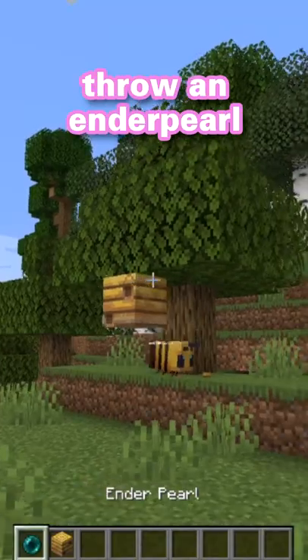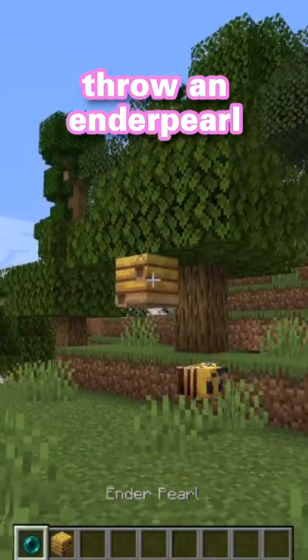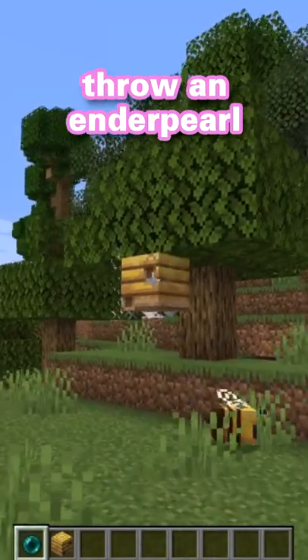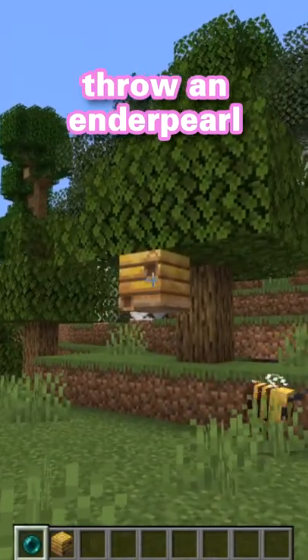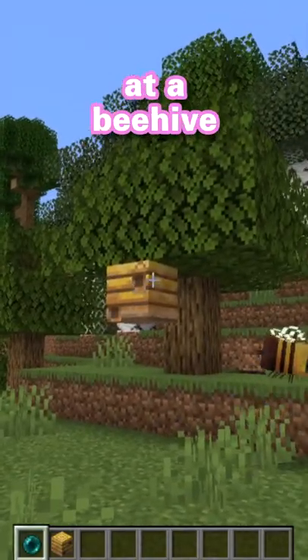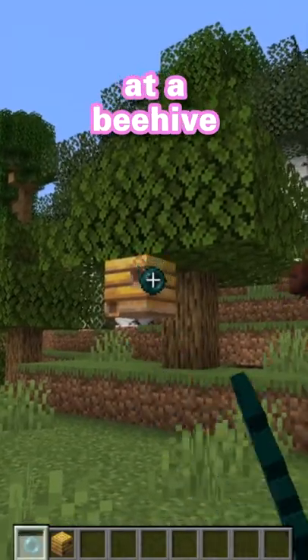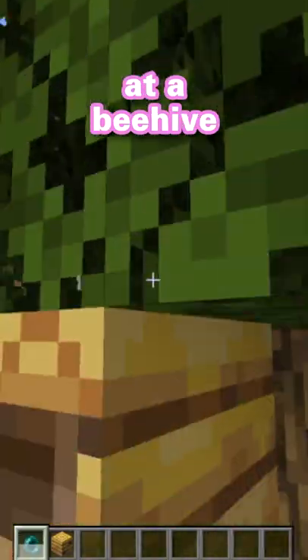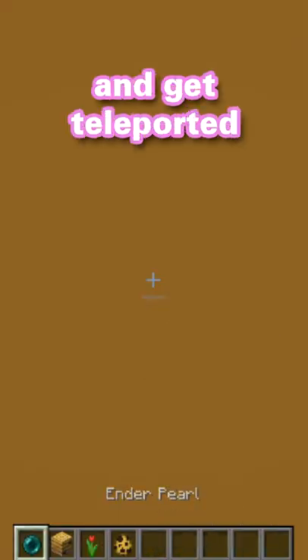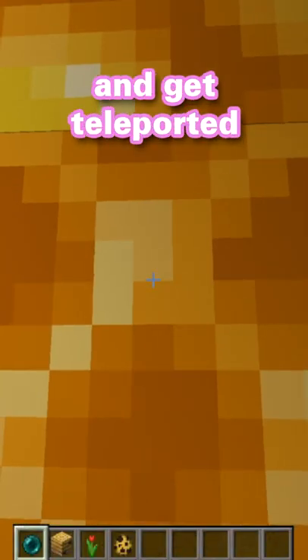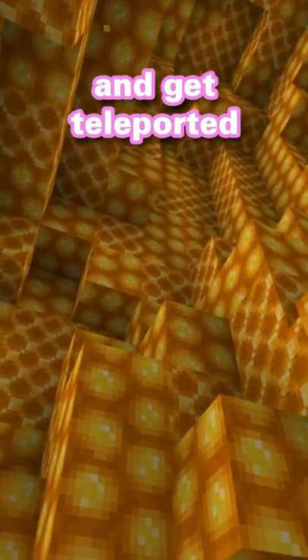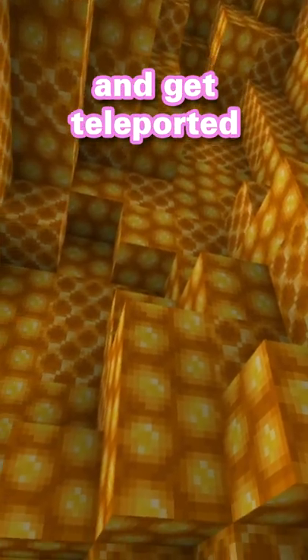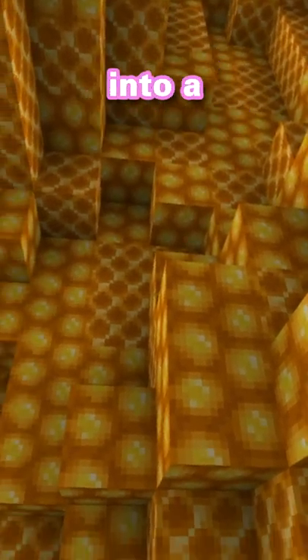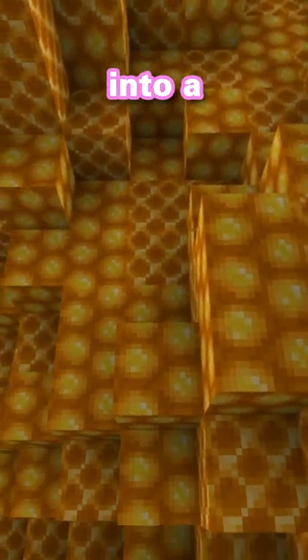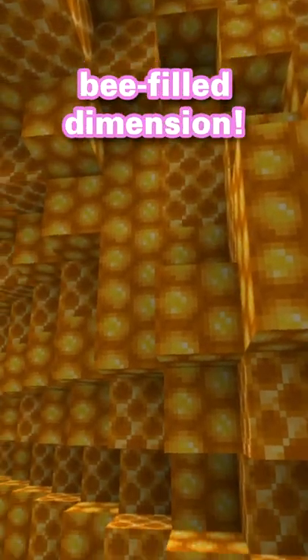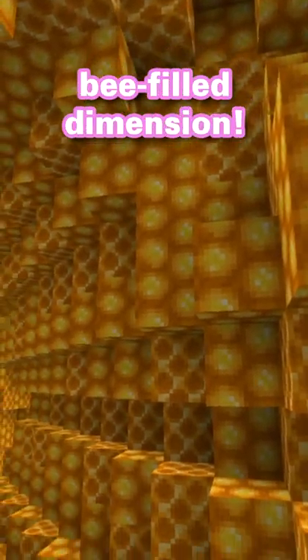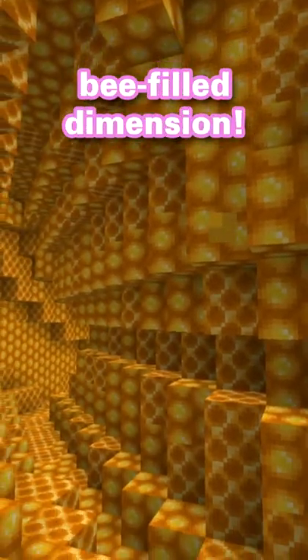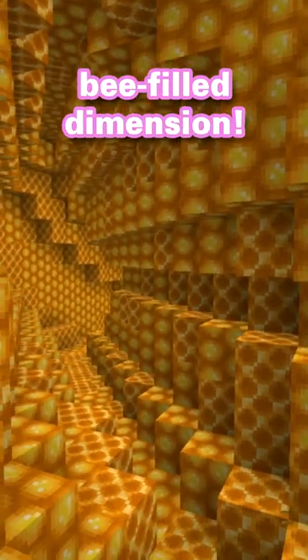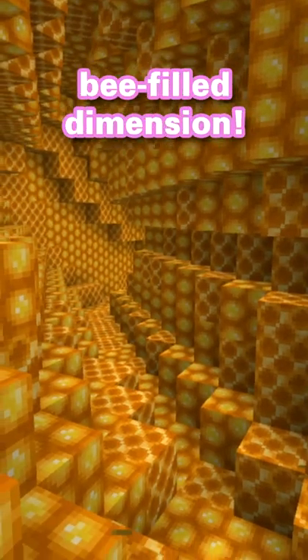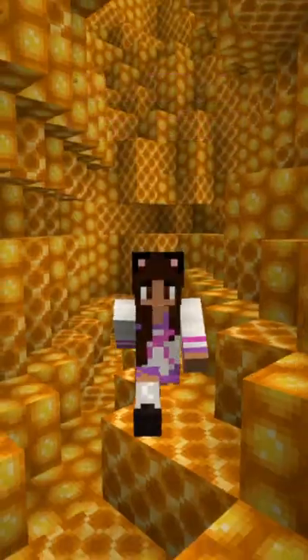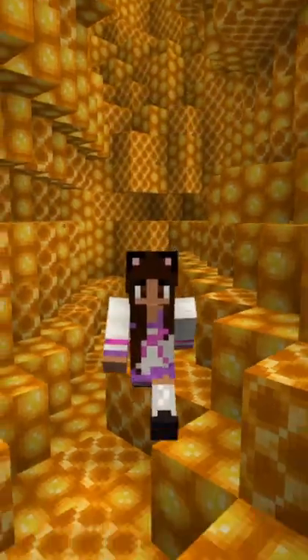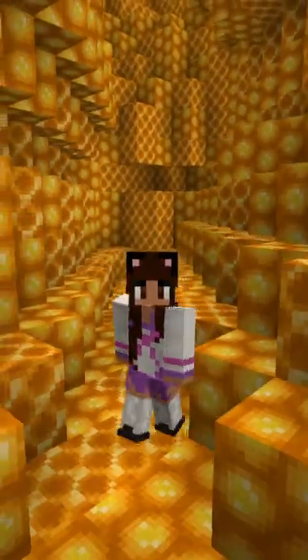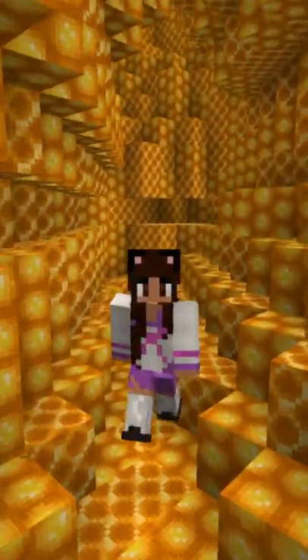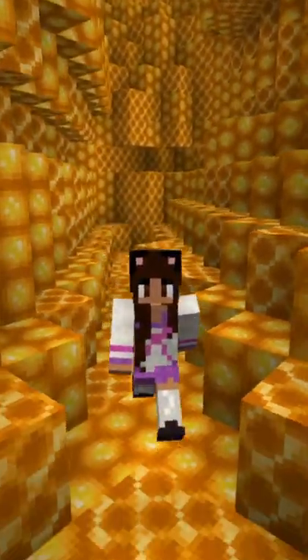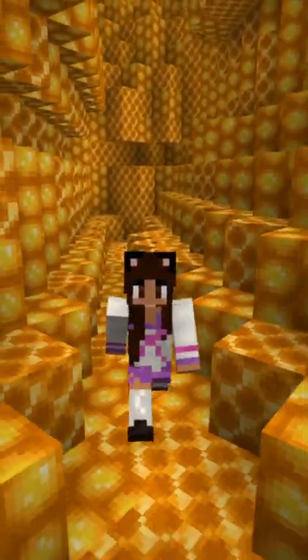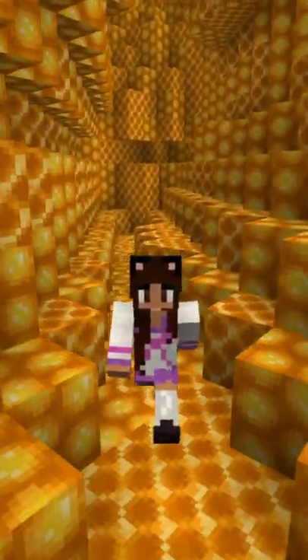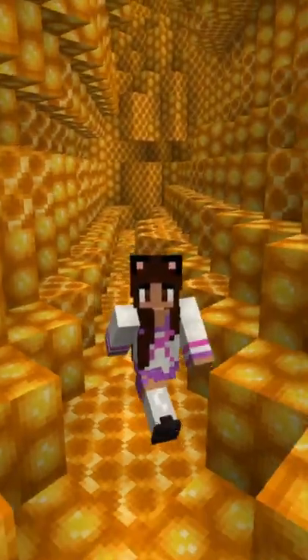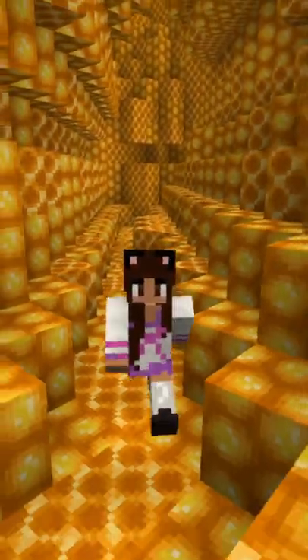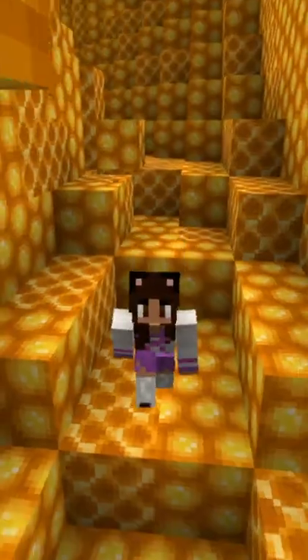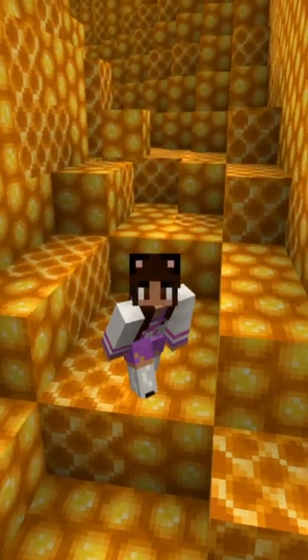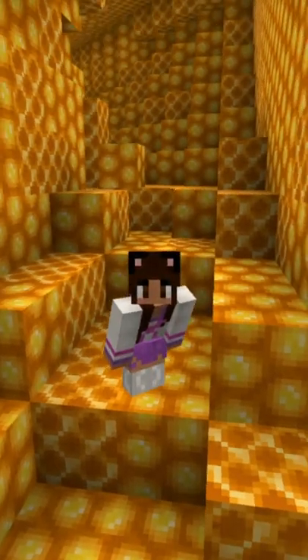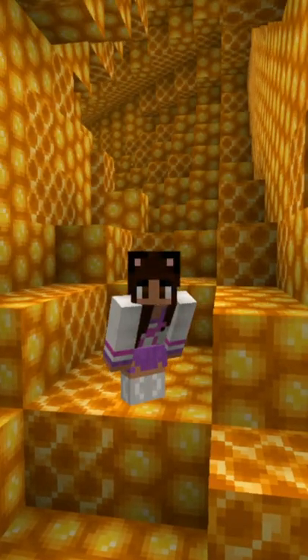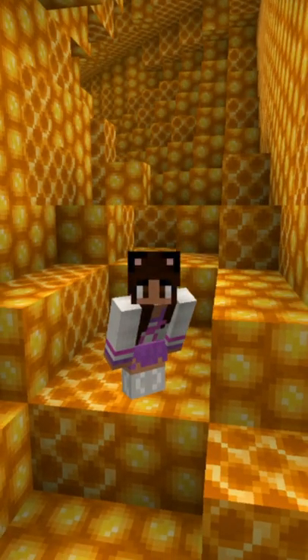Throw an enderpearl at a beehive and get teleported into a bee-filled dimension. The Bumble Zone adds a dimension entirely inside of a beehive.